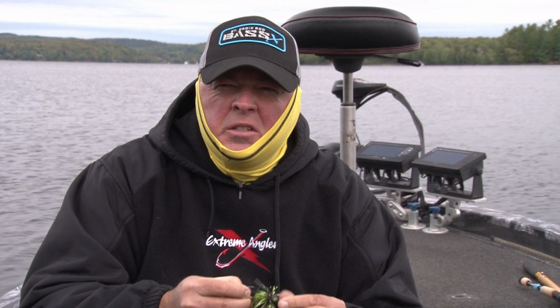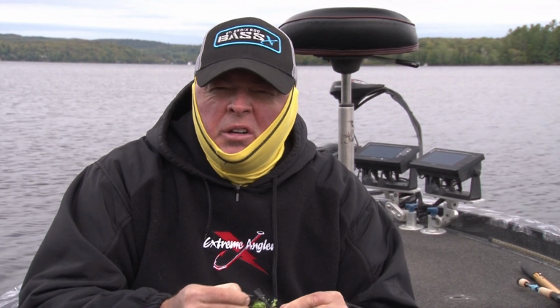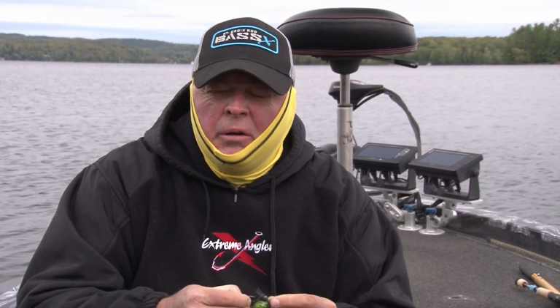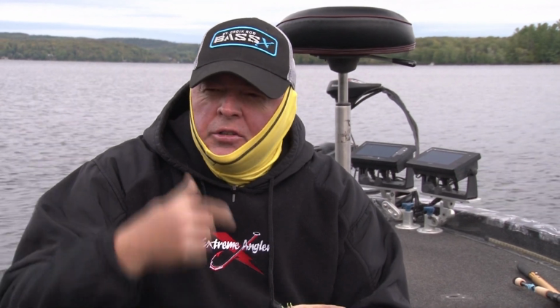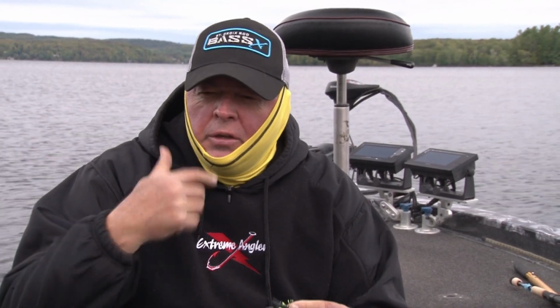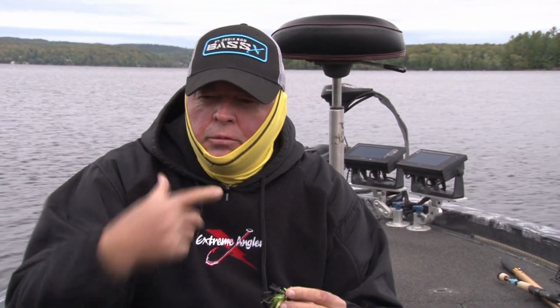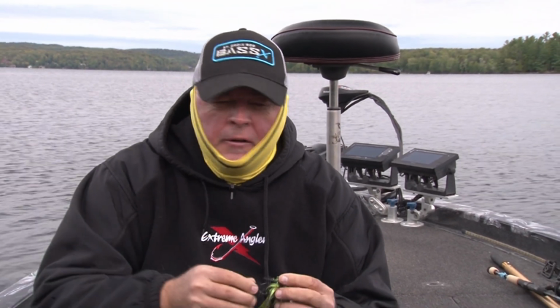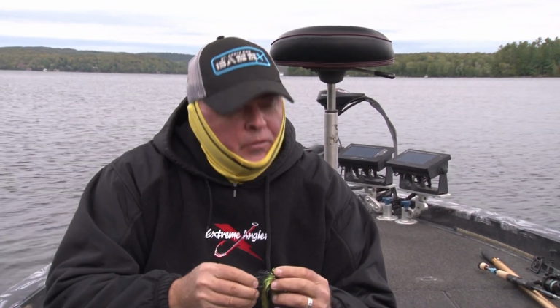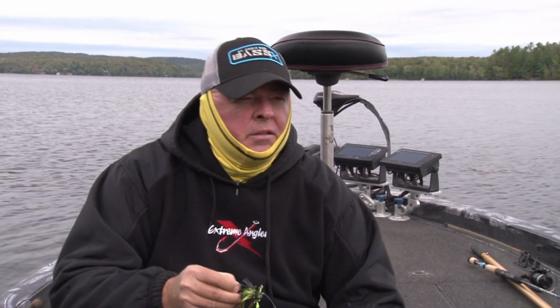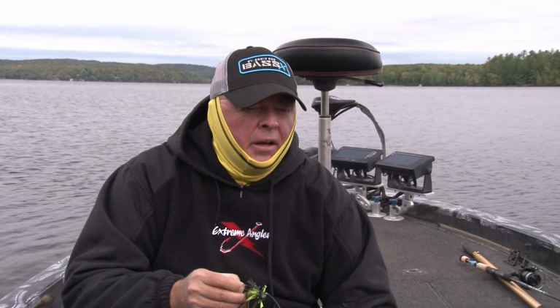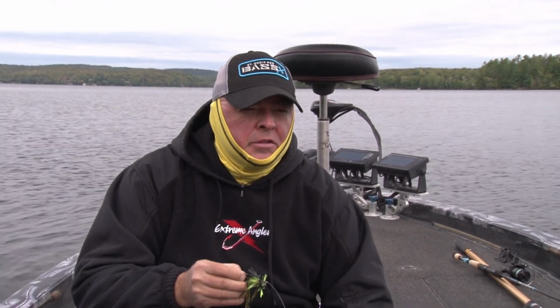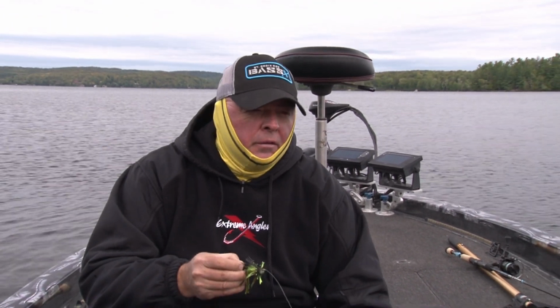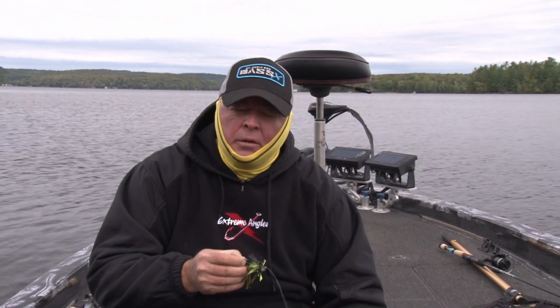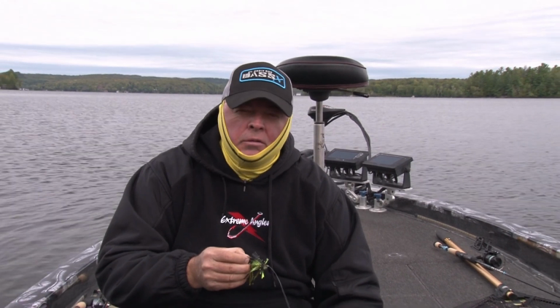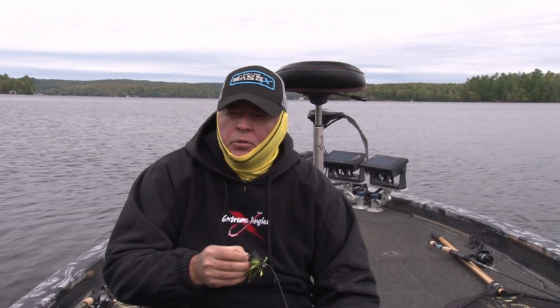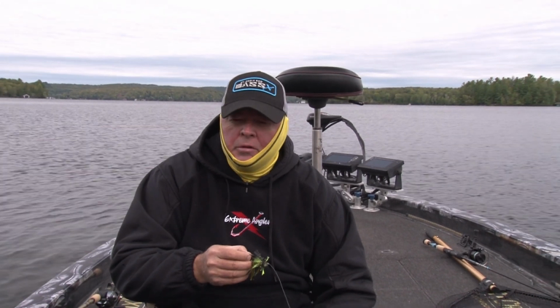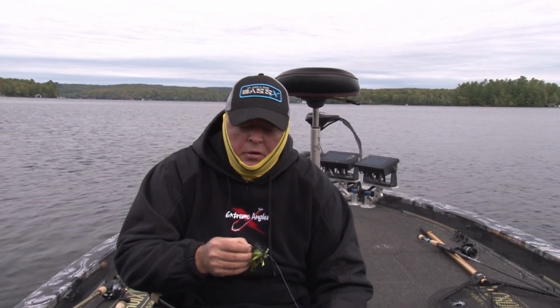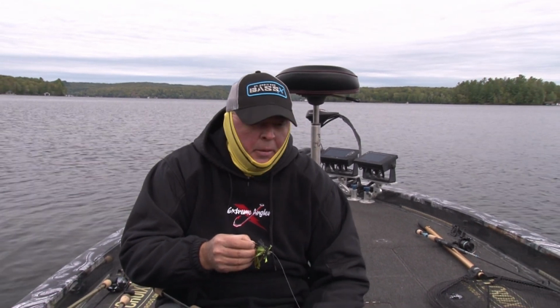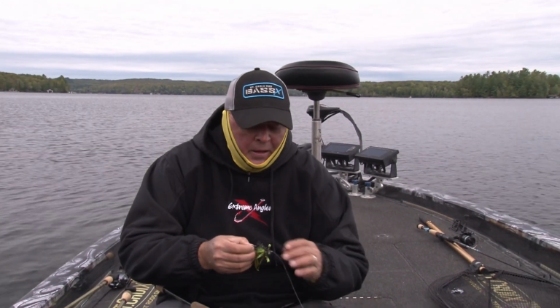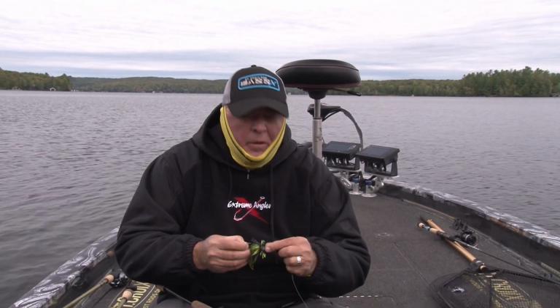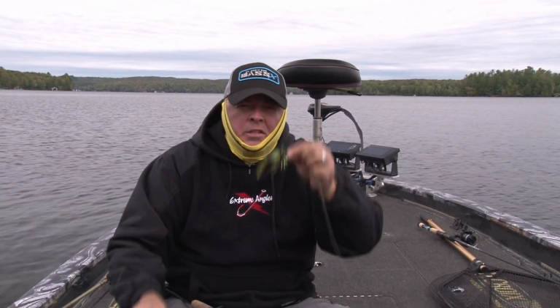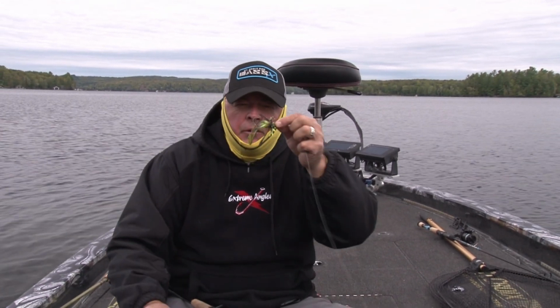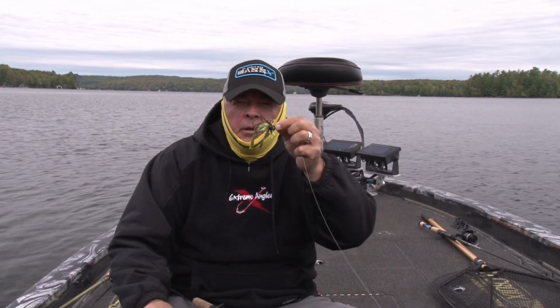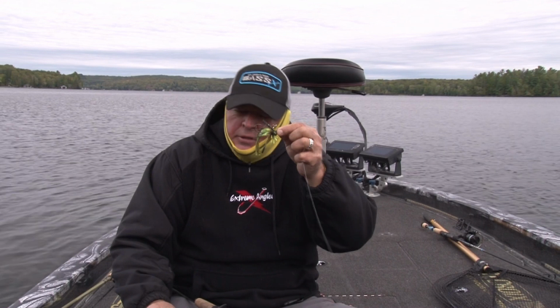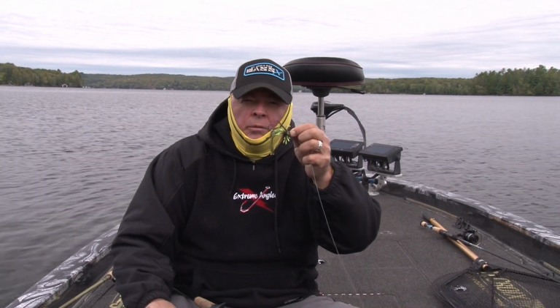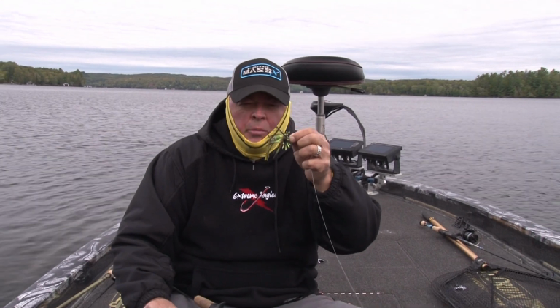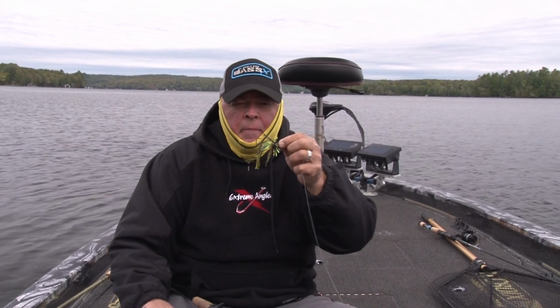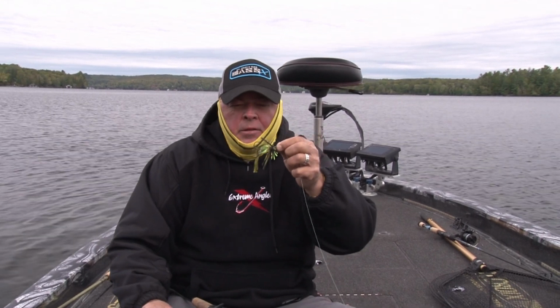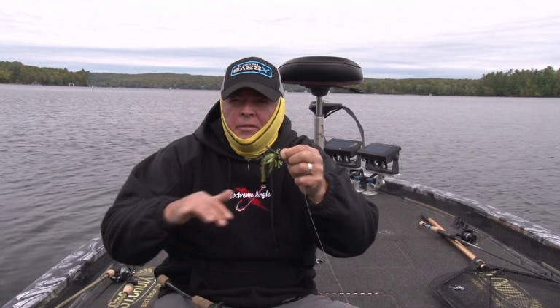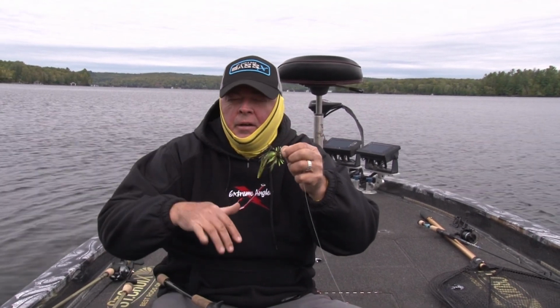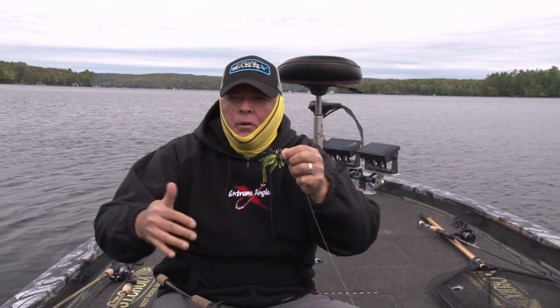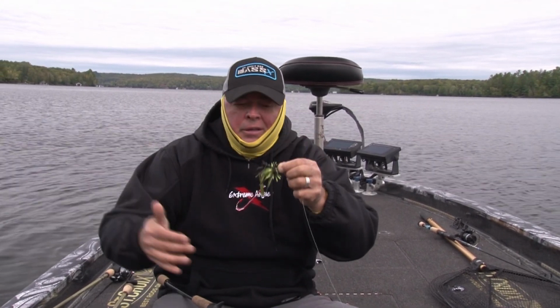It's early September, going out fishing weed, wood, and rock — different things to find fish that are starting to school up, trying to put on the feed bag. Maybe you want to see something different than a stick worm or drop shot. So it's modified power finesse.